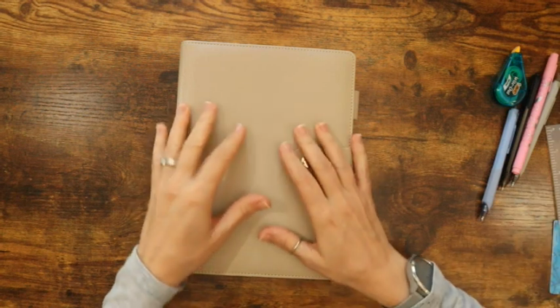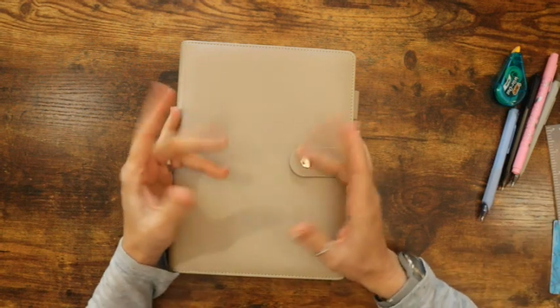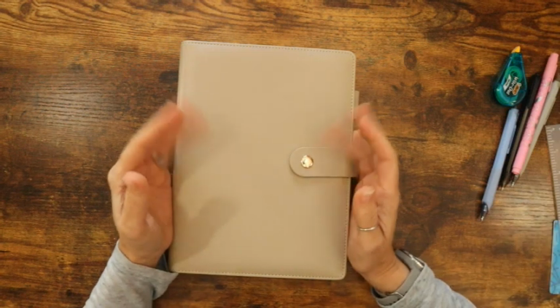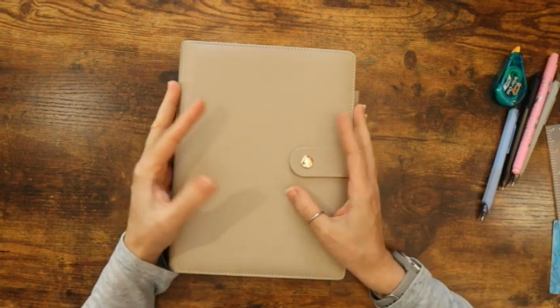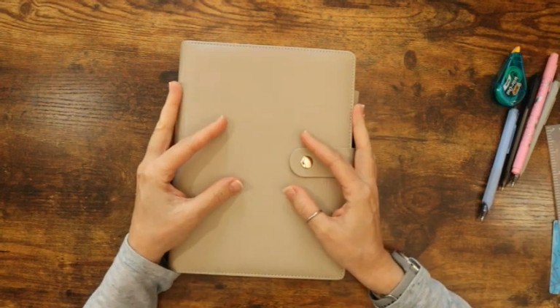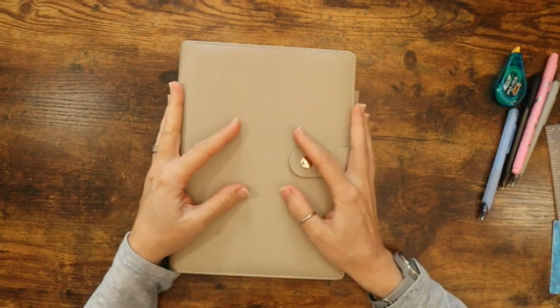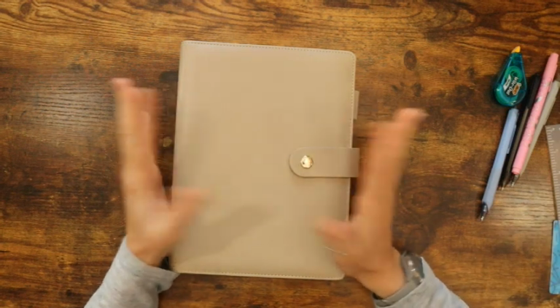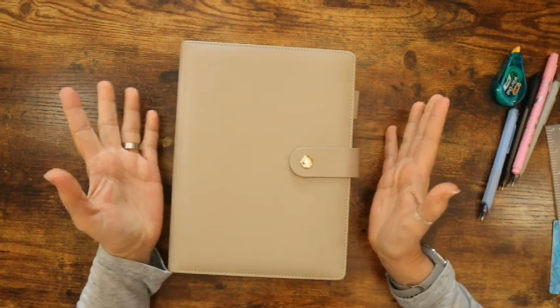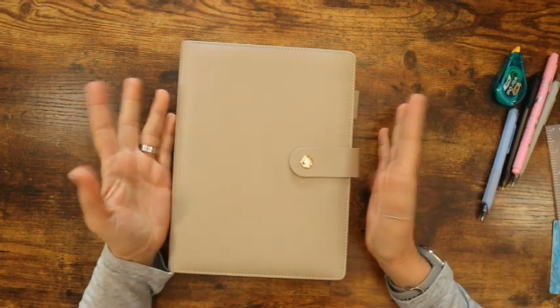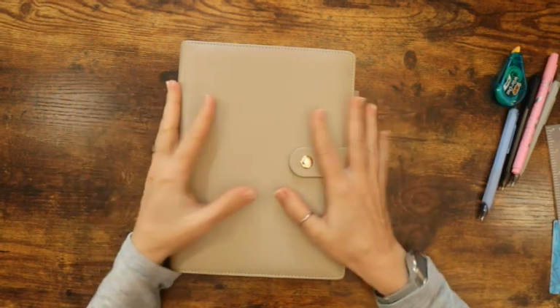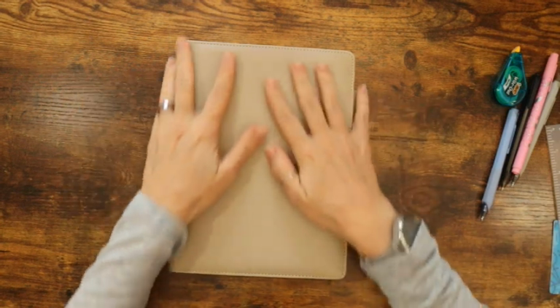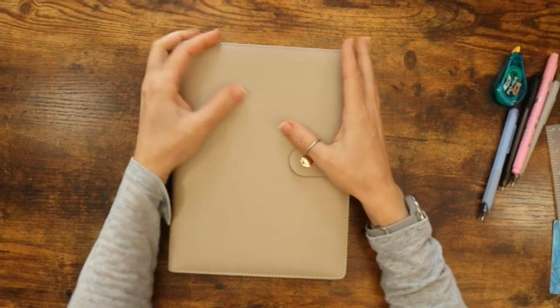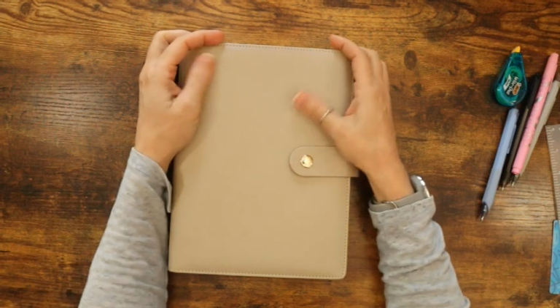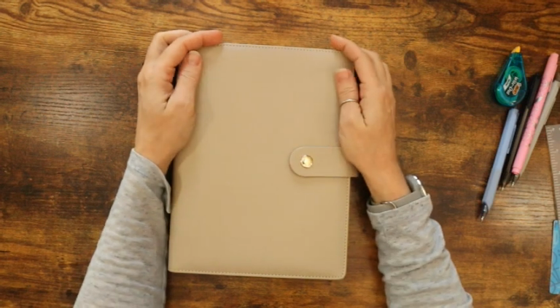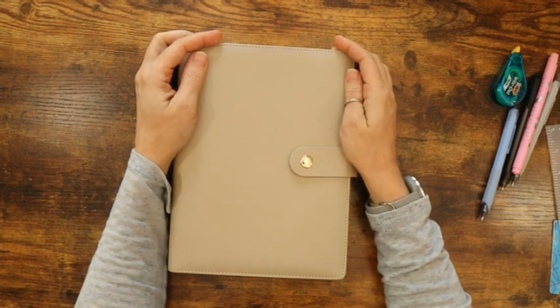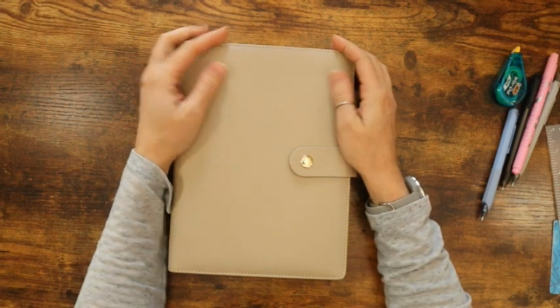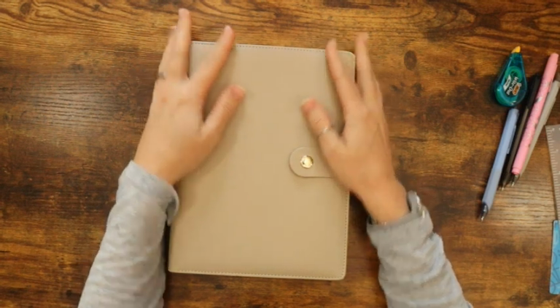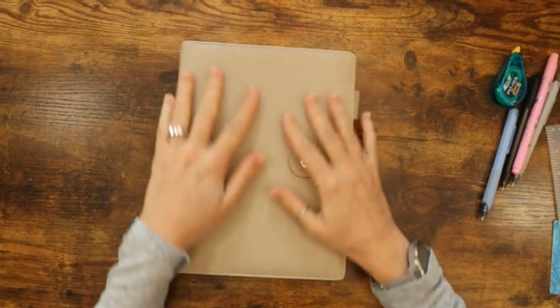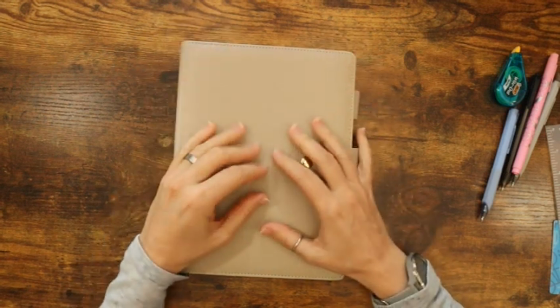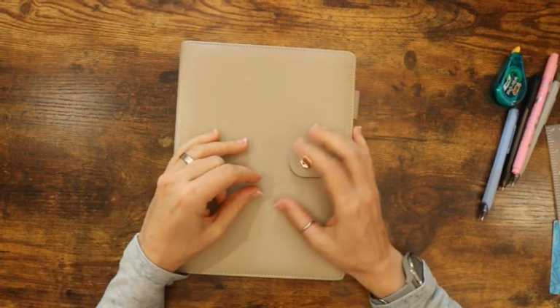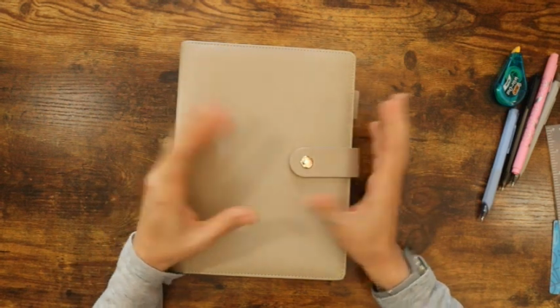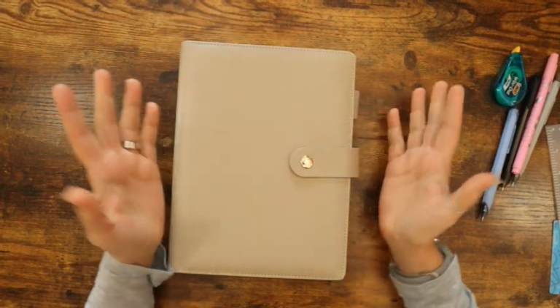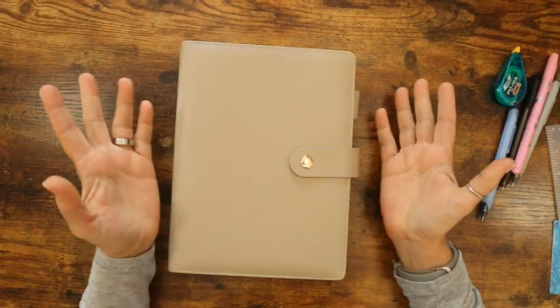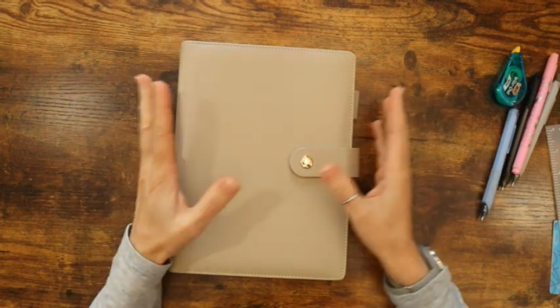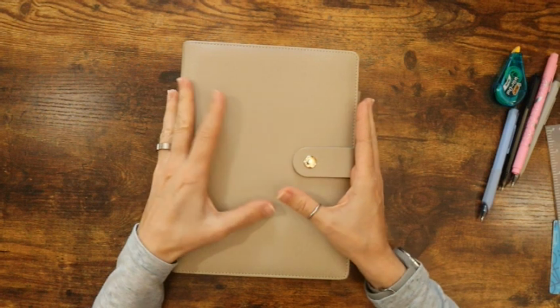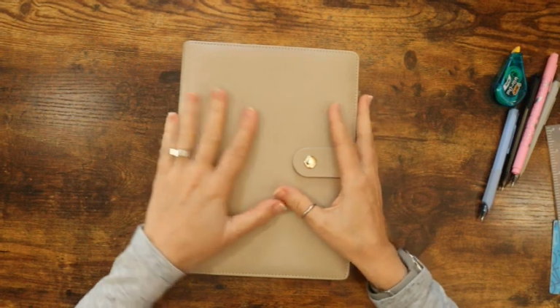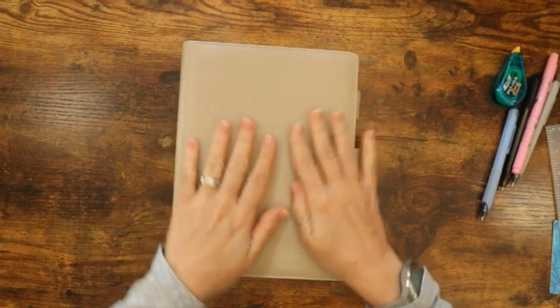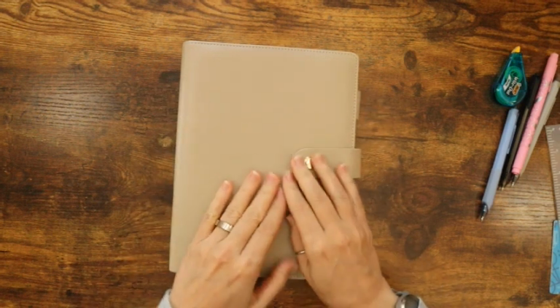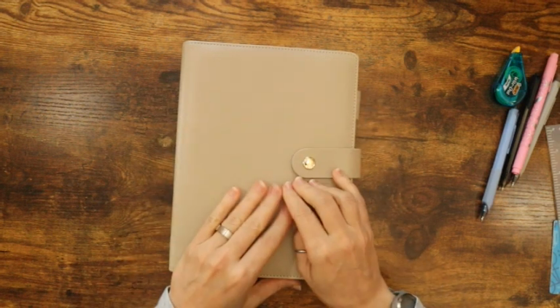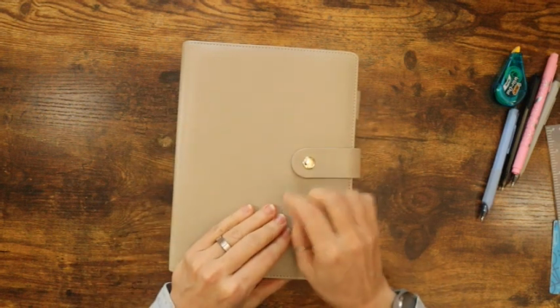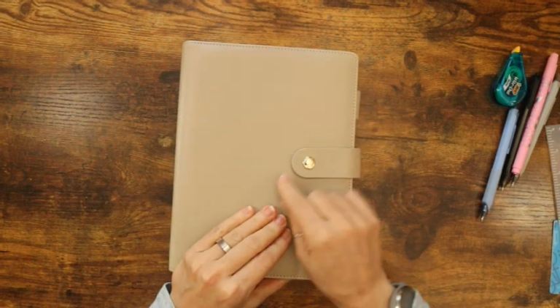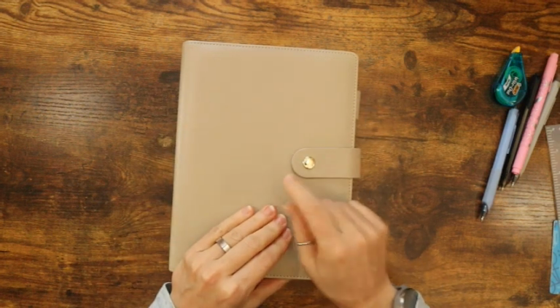Hey guys, Sarah here from Southpaw Planning. Welcome to my channel, I'm so happy you decided to click on my thumbnail and give my video a watch. In today's video I'm going to be setting up January.